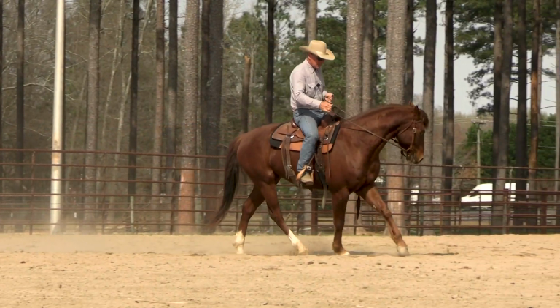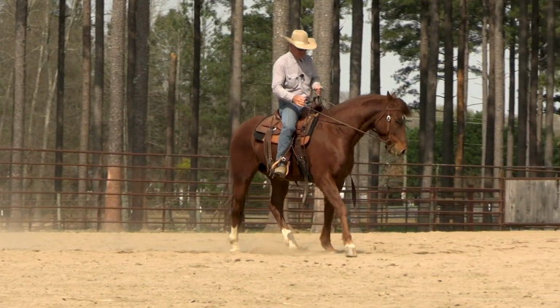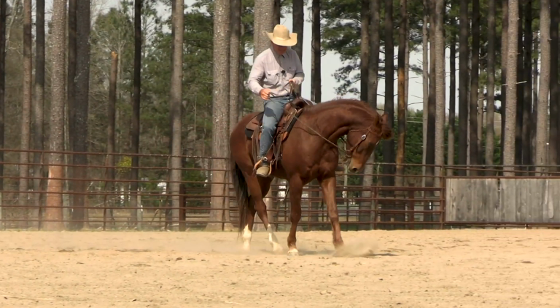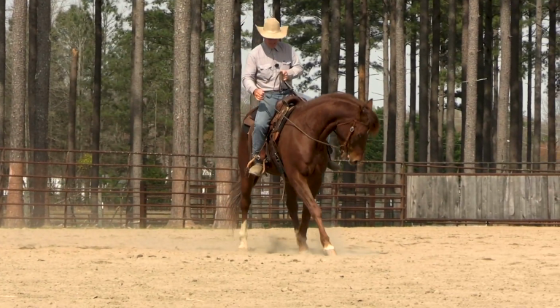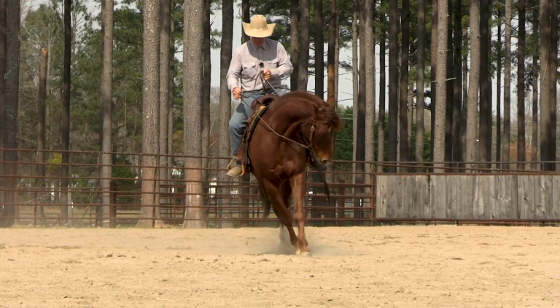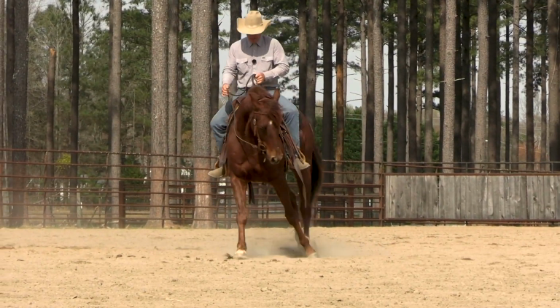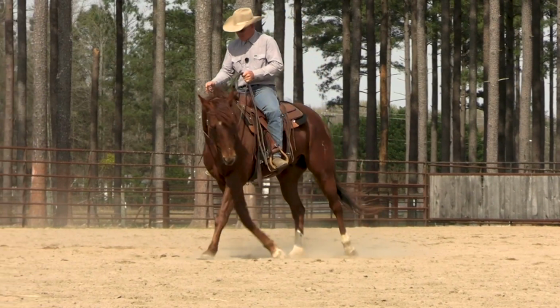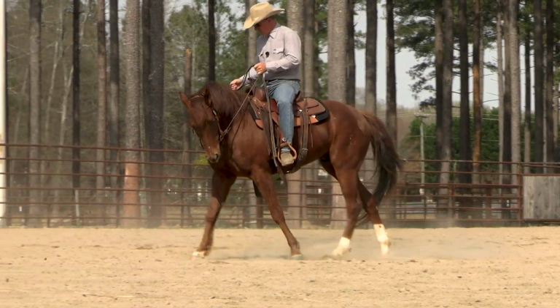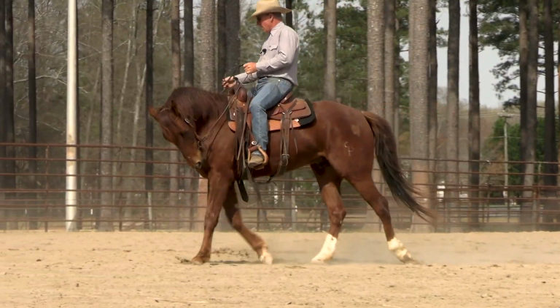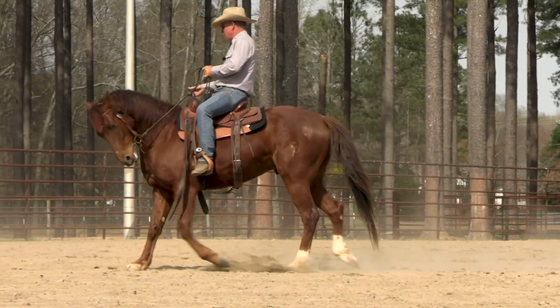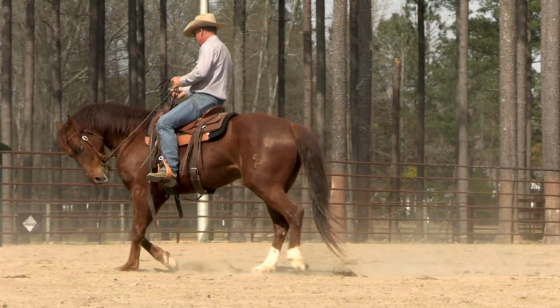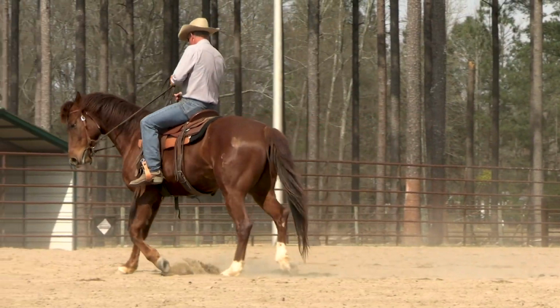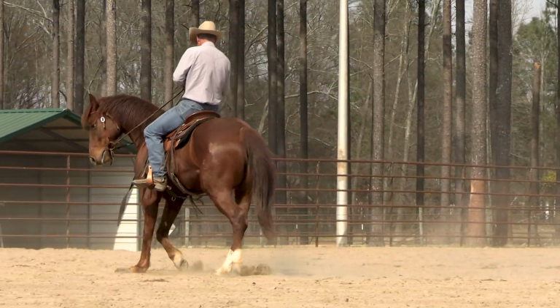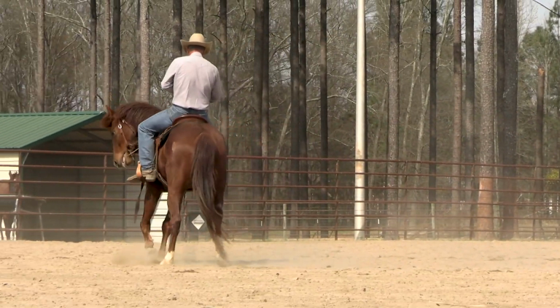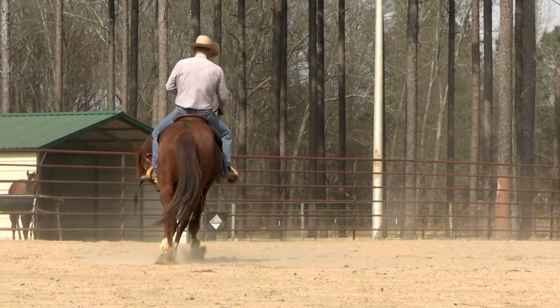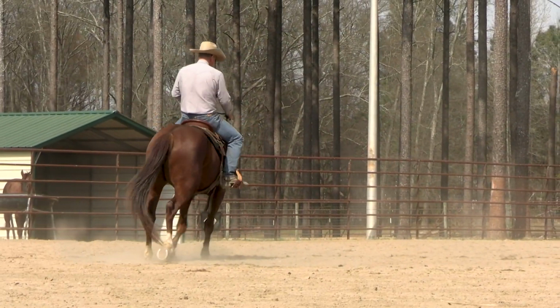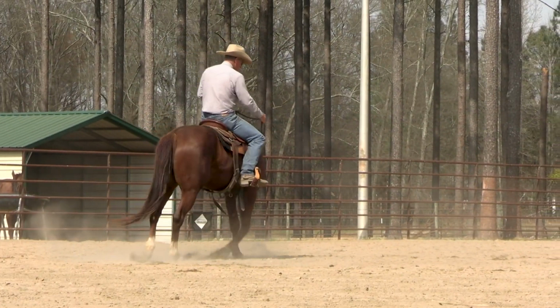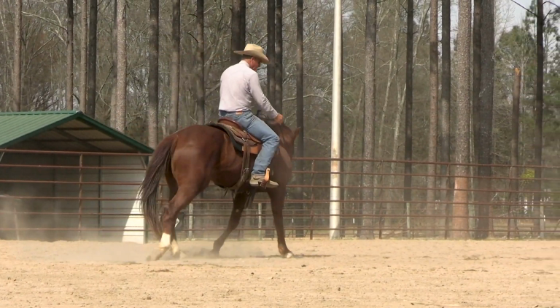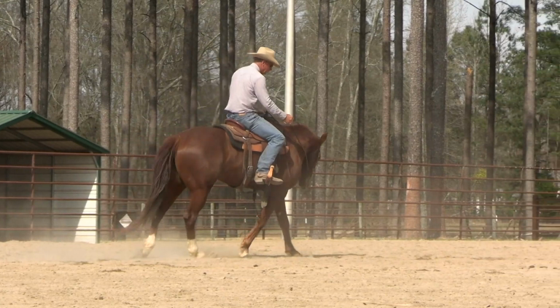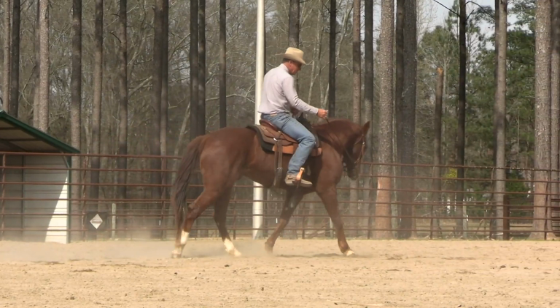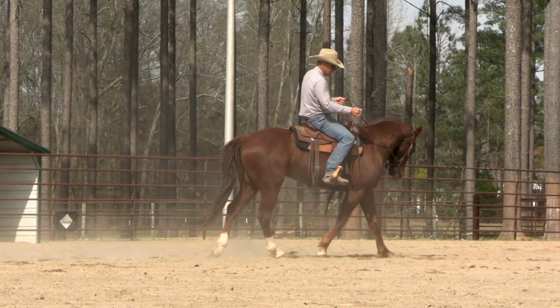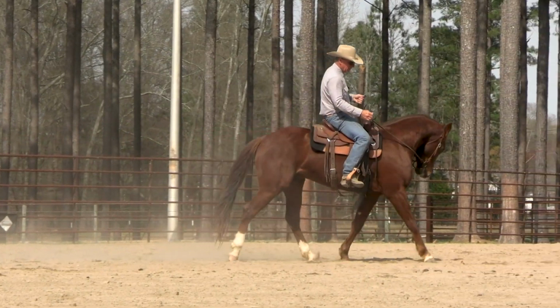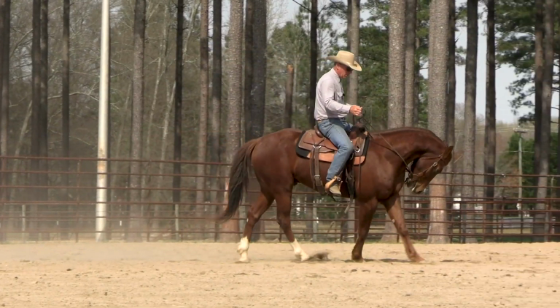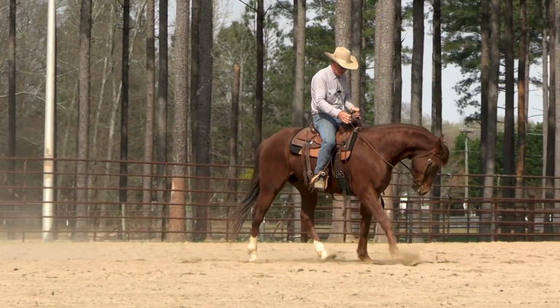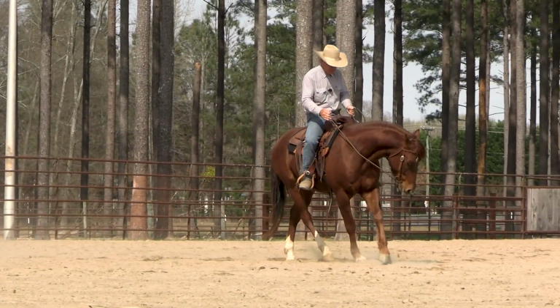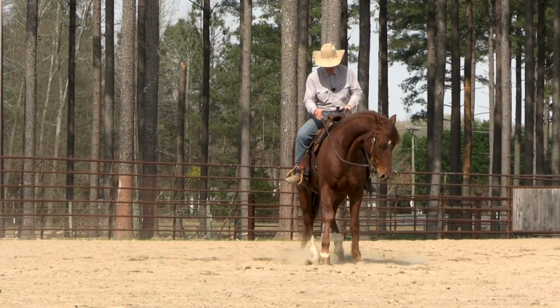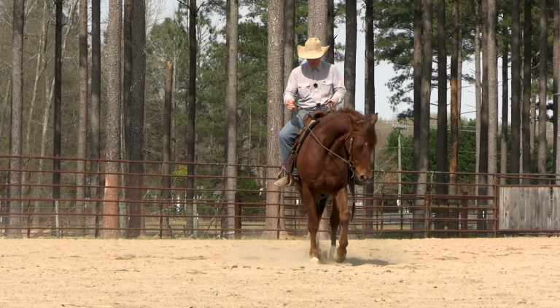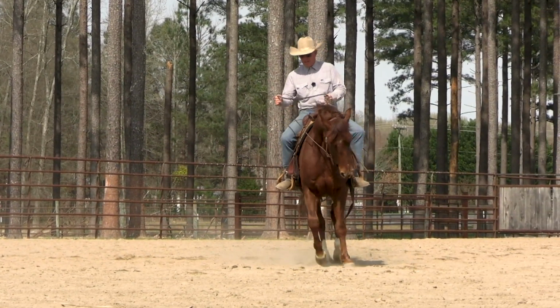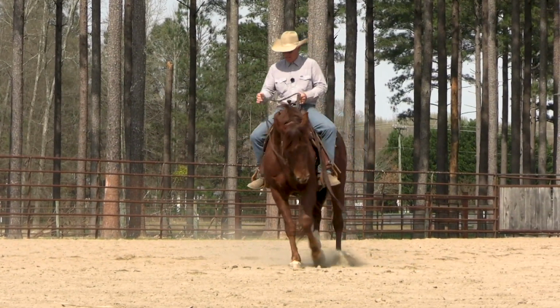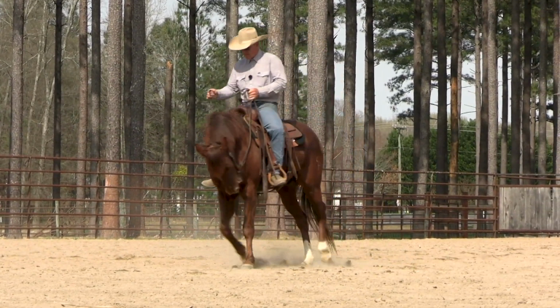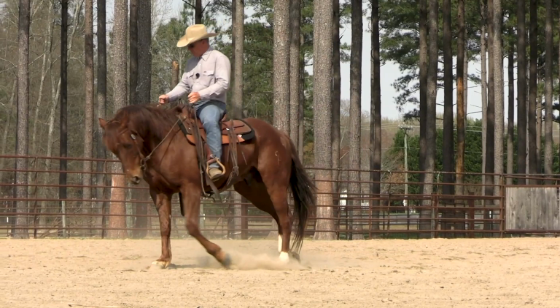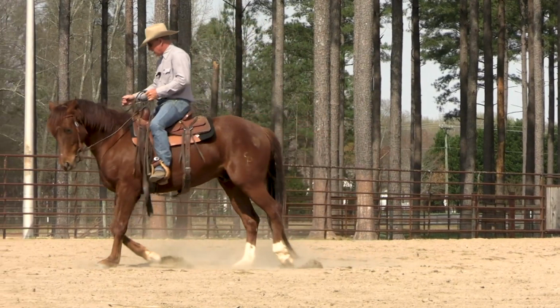You might have to get a little insistent with that rowel with your spur. I don't mean draw back and harpoon them, but you can really roll that rowel up there to get him off of that — he's just too stinking heavy.